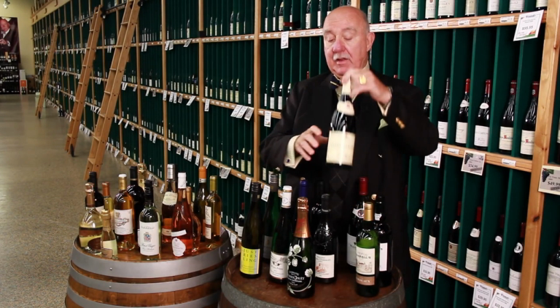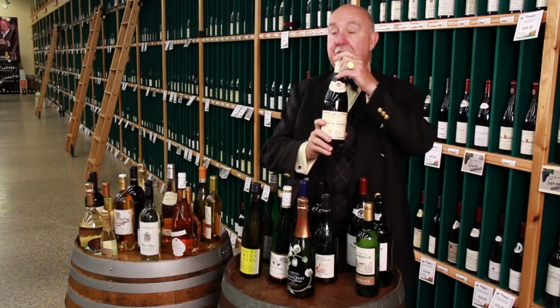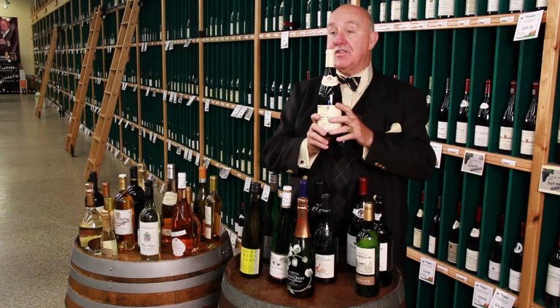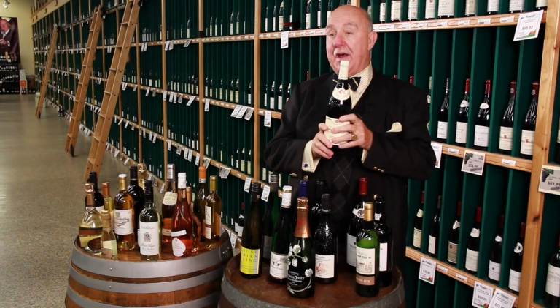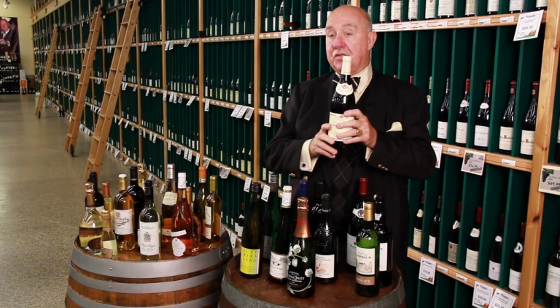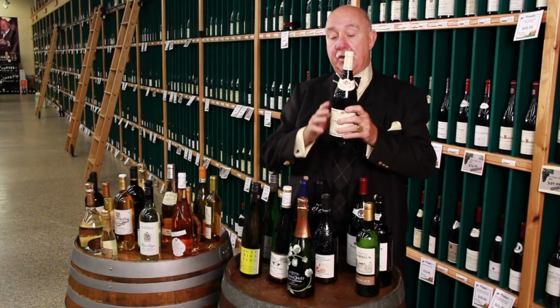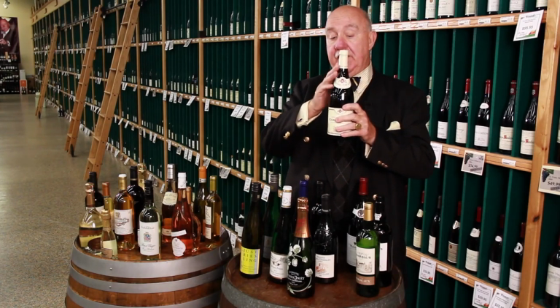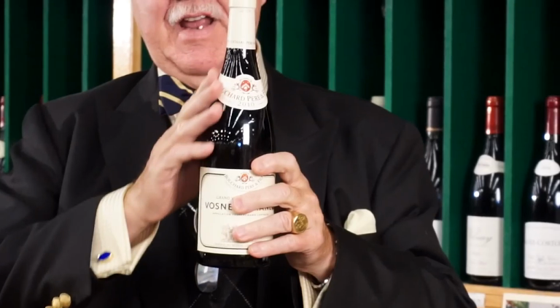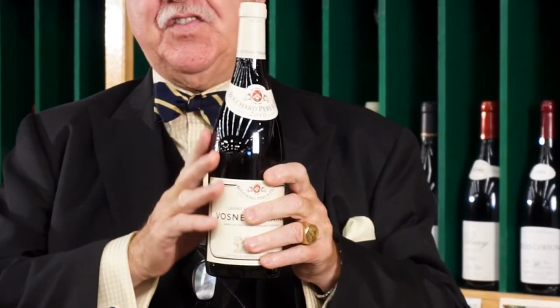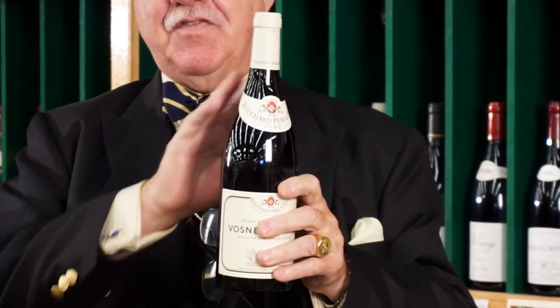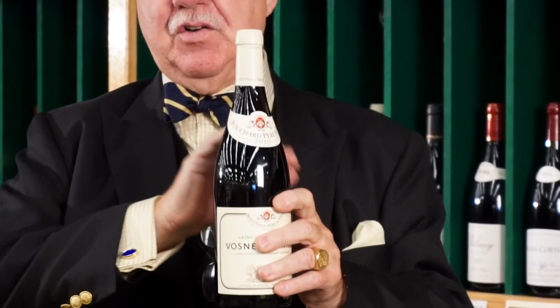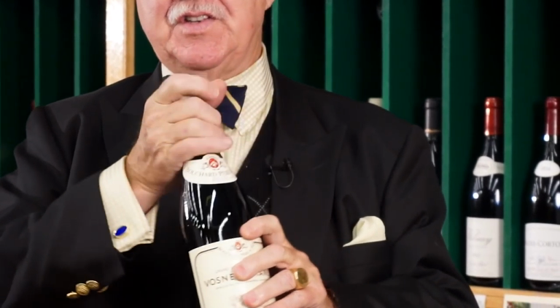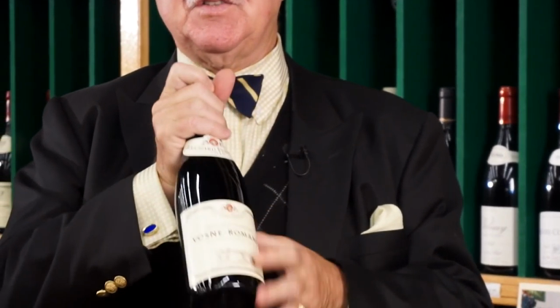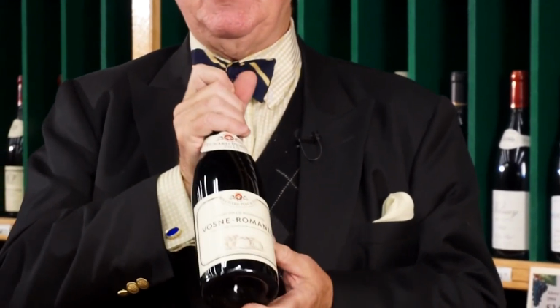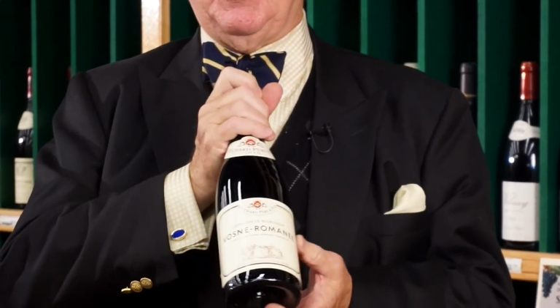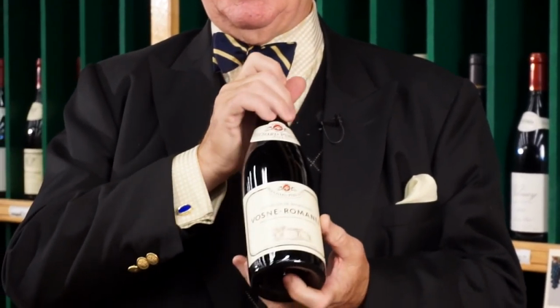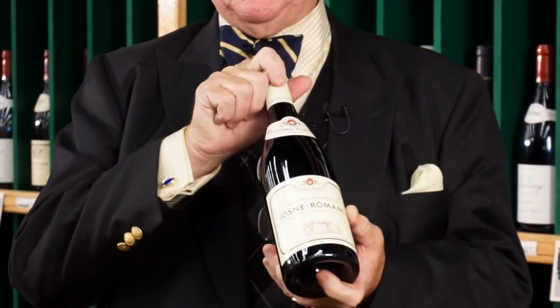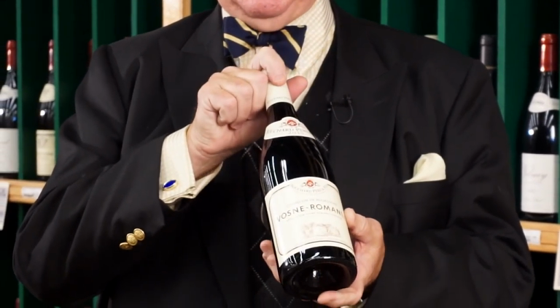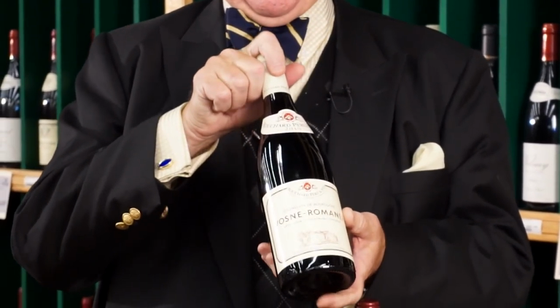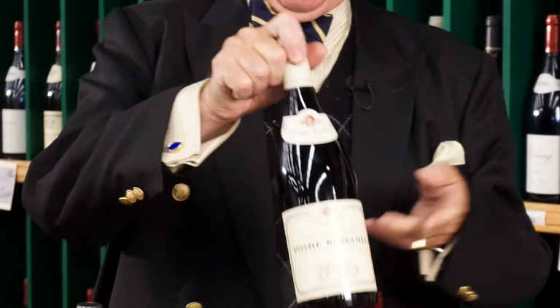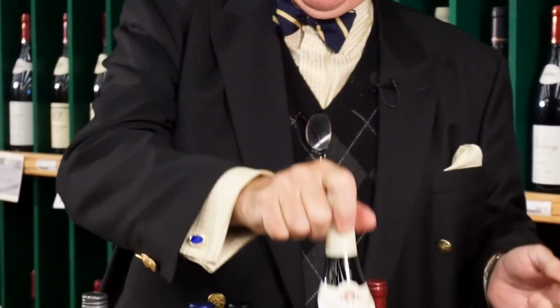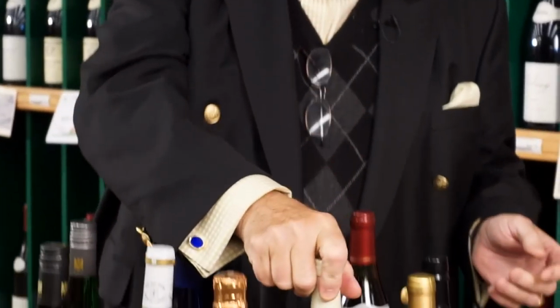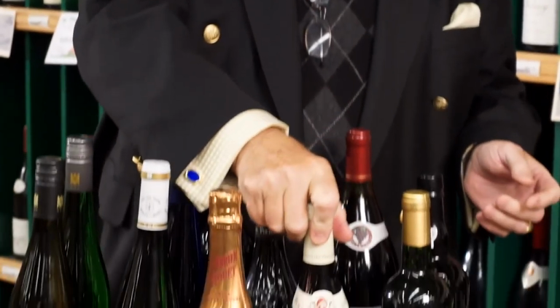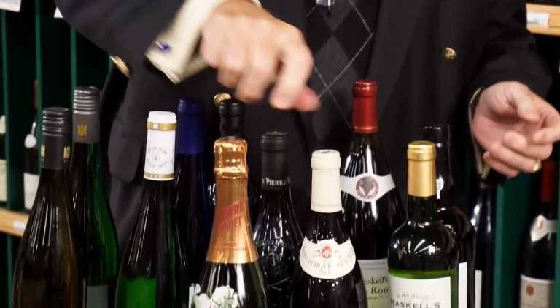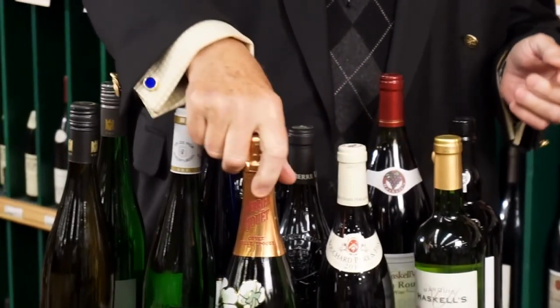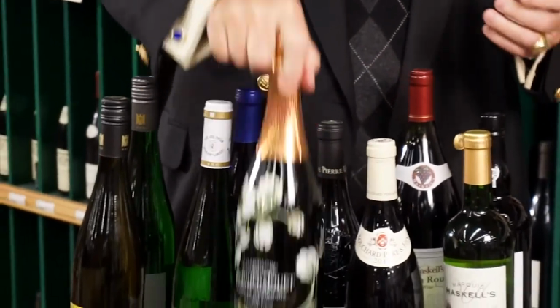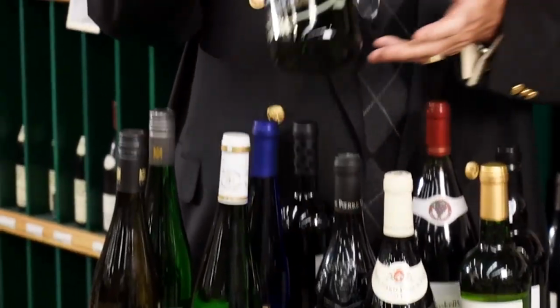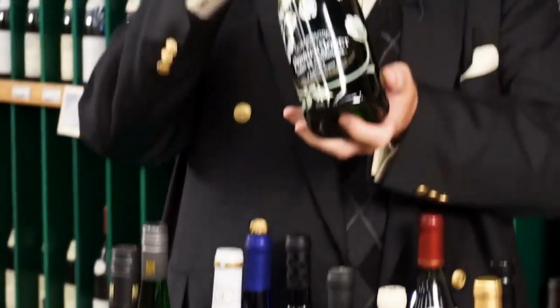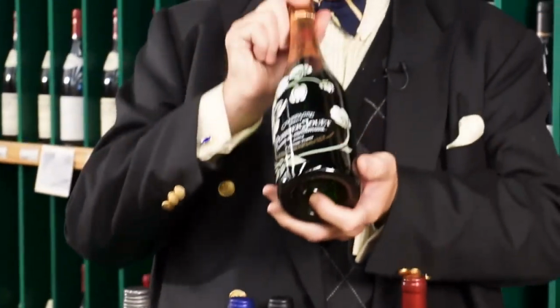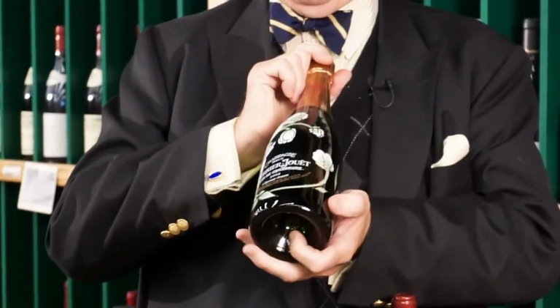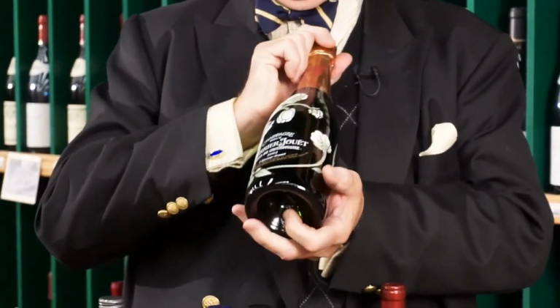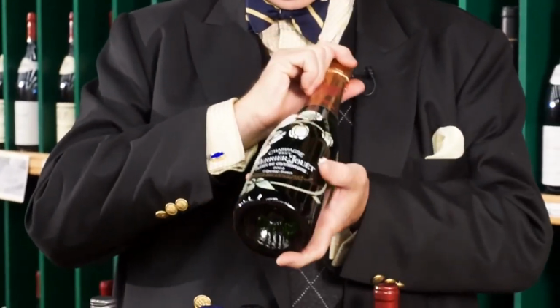And then there's the bottles from Burgundy that have soft shoulders. This is Pinot Noir and Chardonnay. And then, of course, the beautiful bottles of champagne.